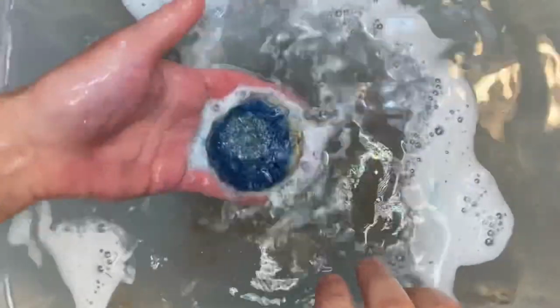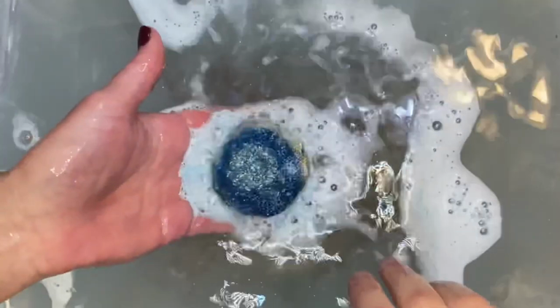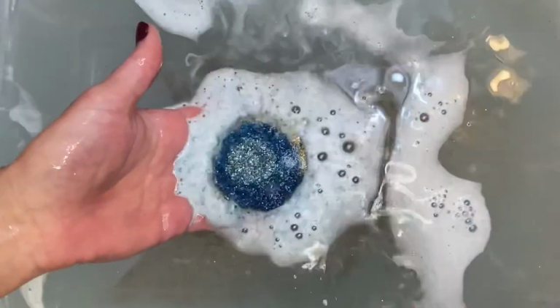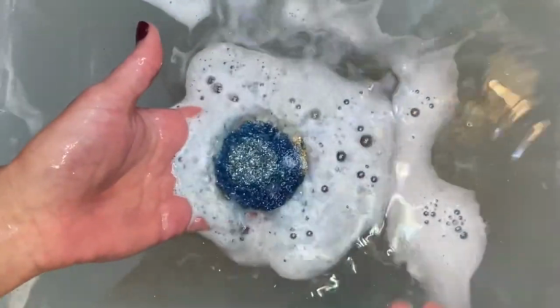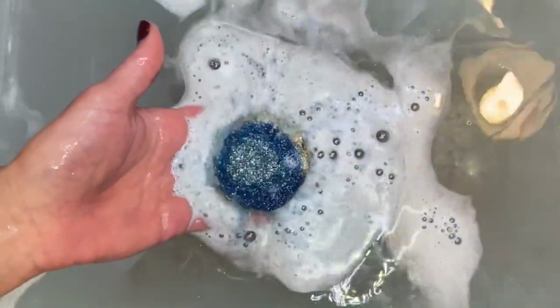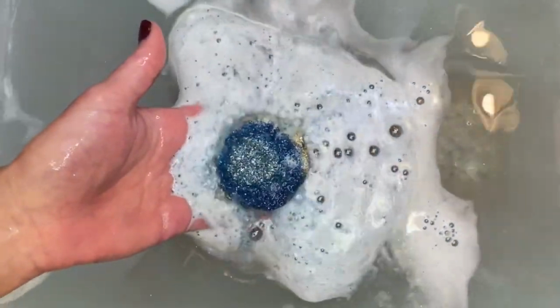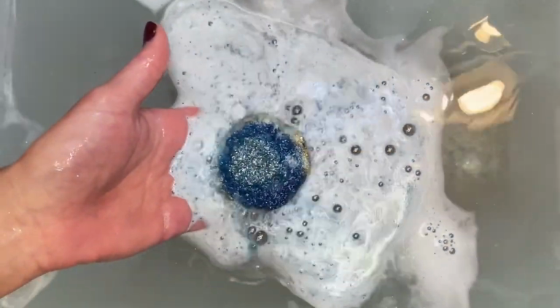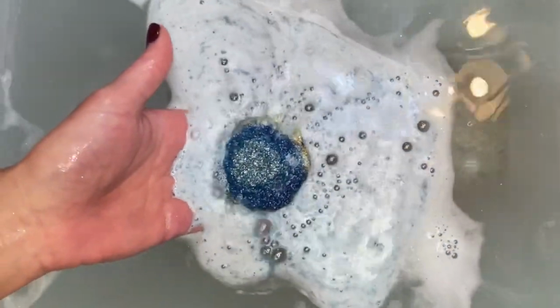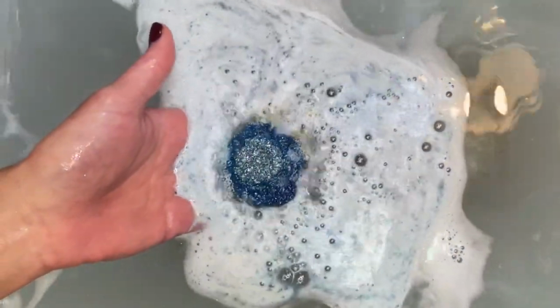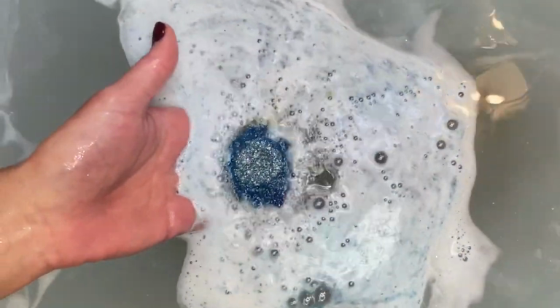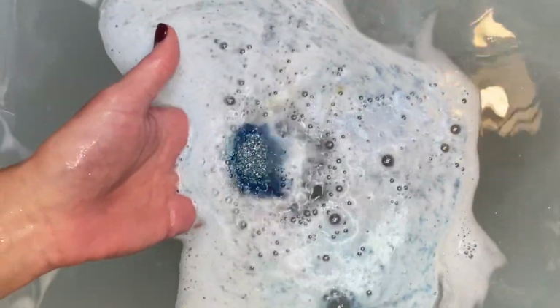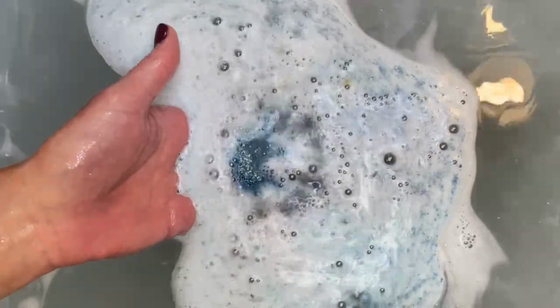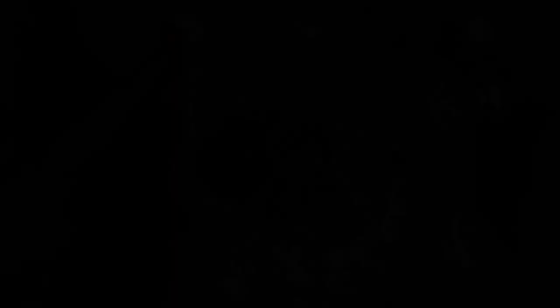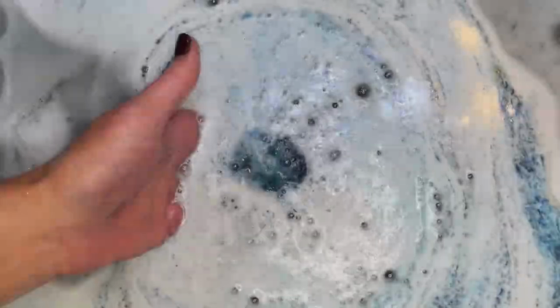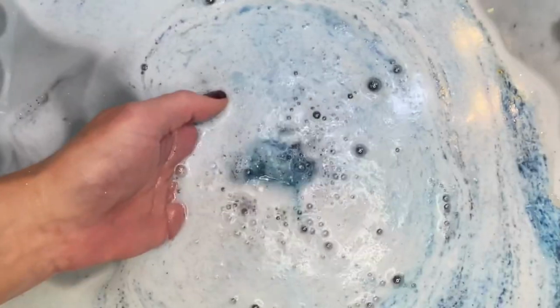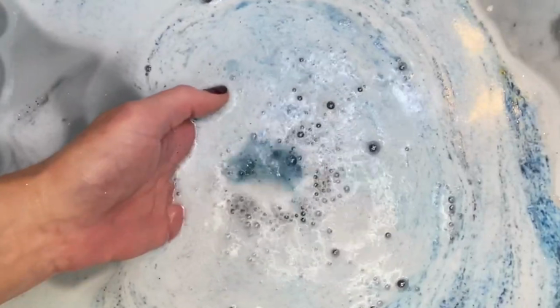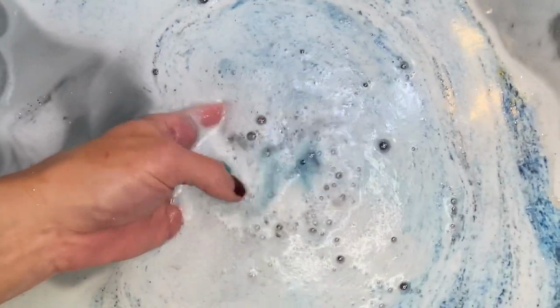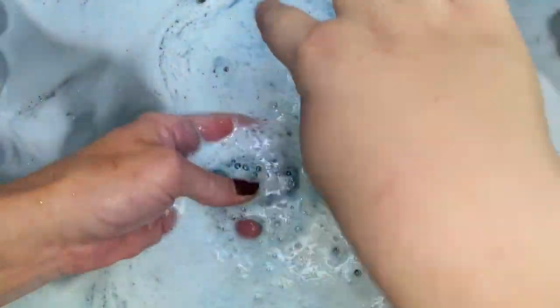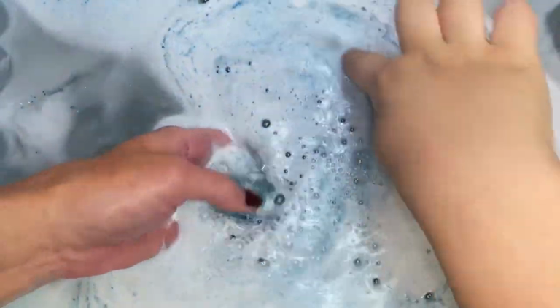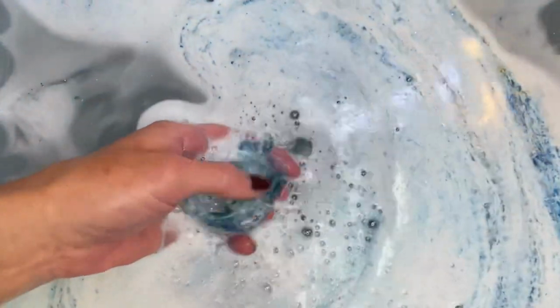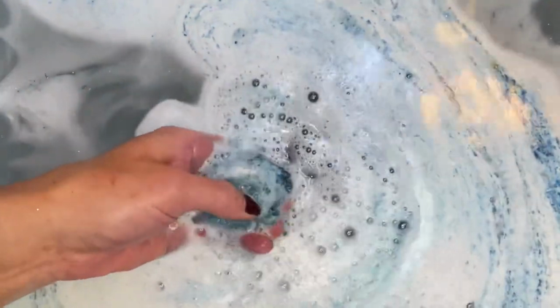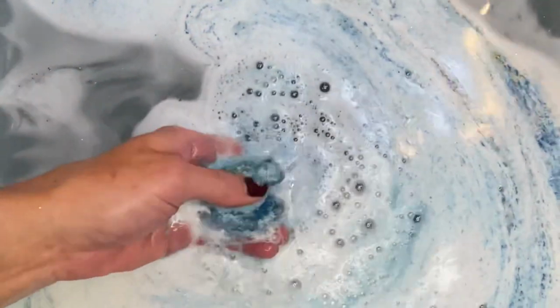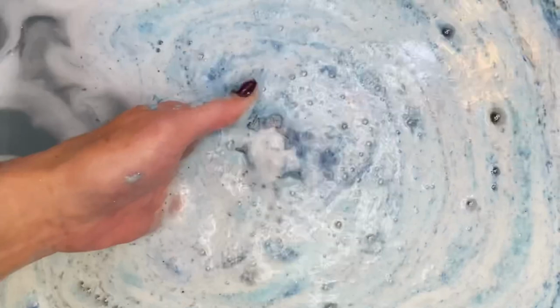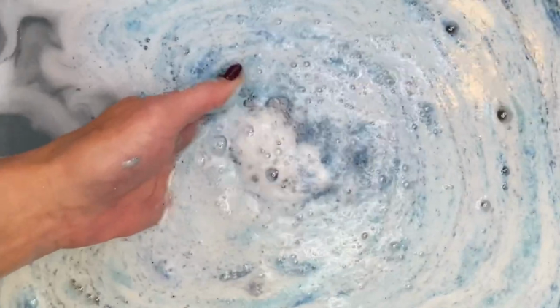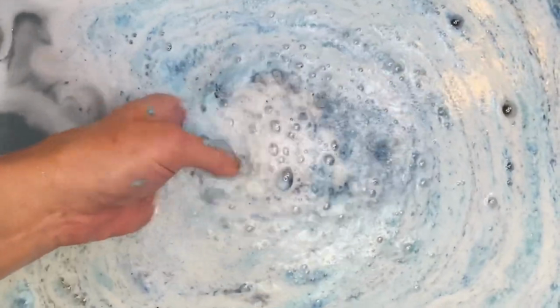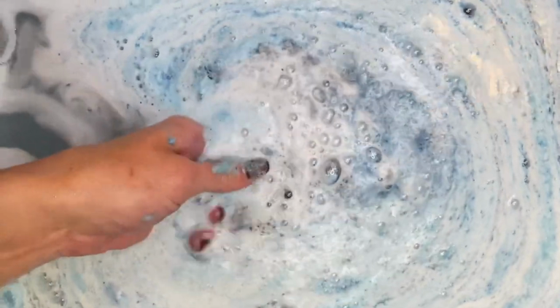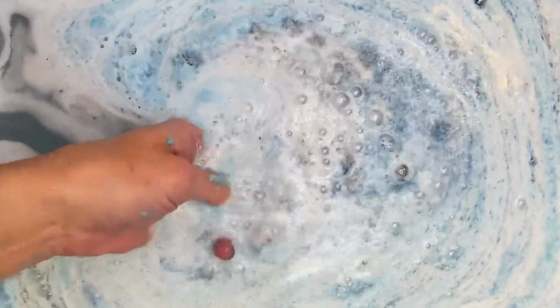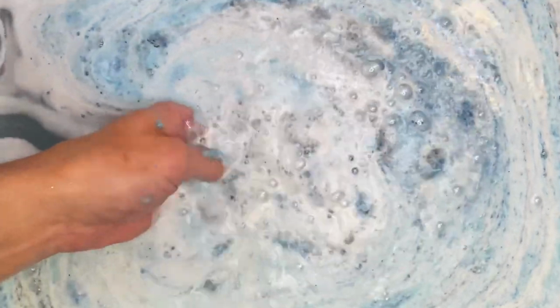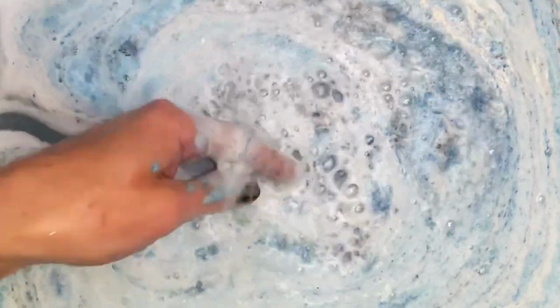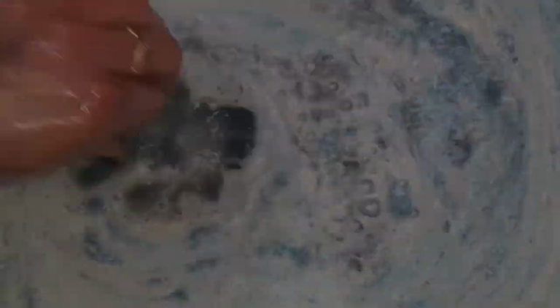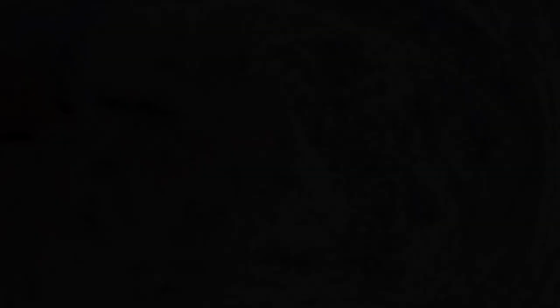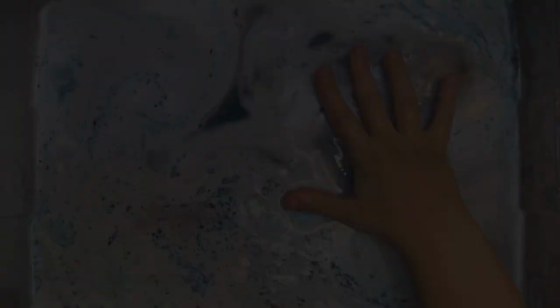The bath bombs were amazing. They fizzed, foamed, and smelled wonderful. Mine sunk though, because I didn't let it cure for 48 hours. I'm impatient when it comes to stuff like this. Plus, my little boy really wanted to put them in water, and I couldn't tell him no.